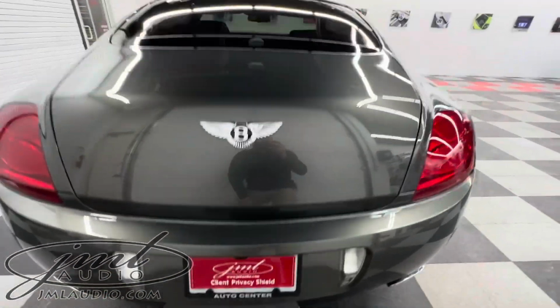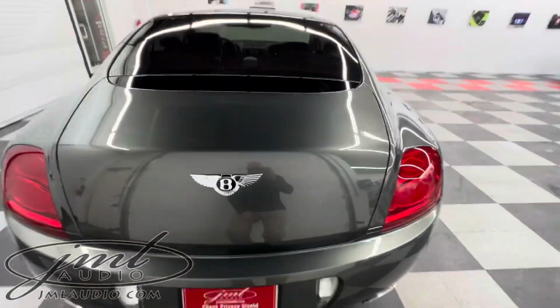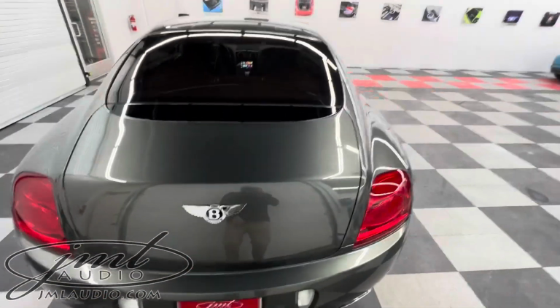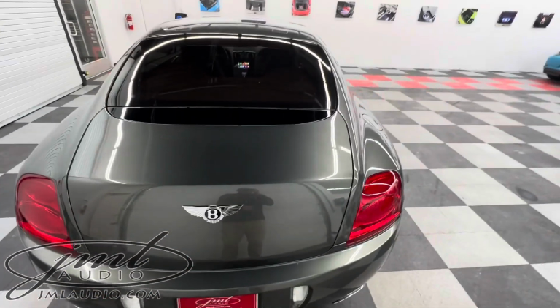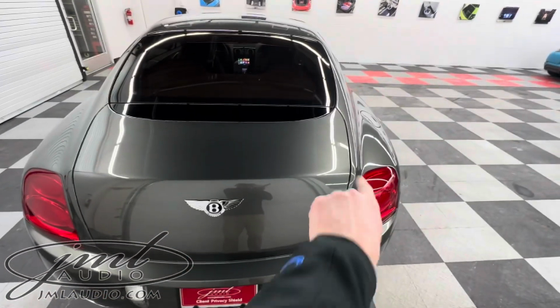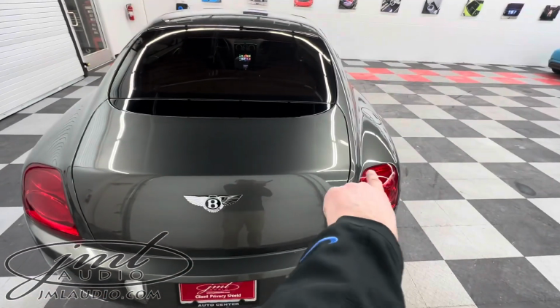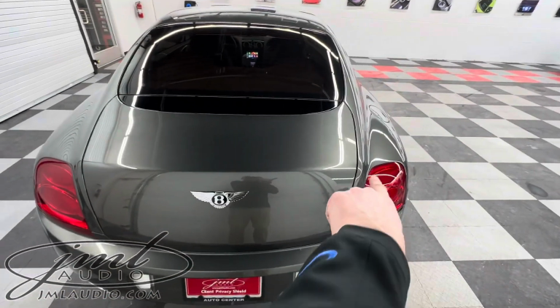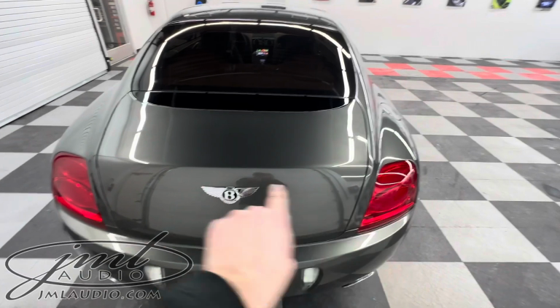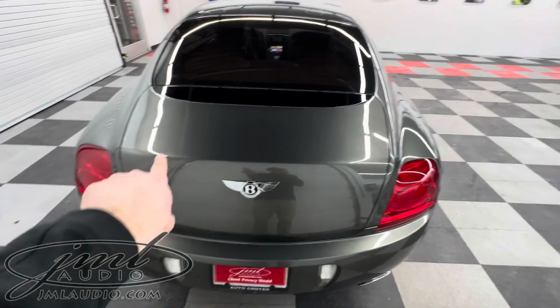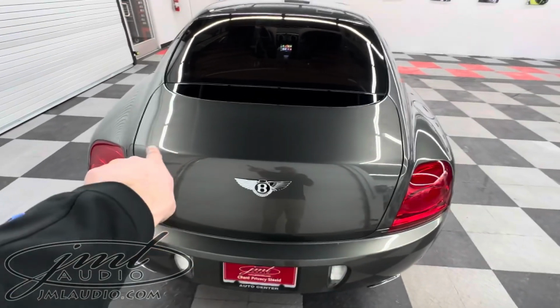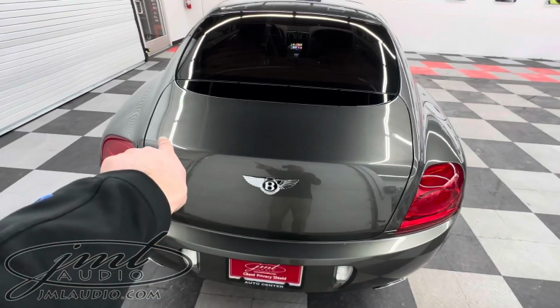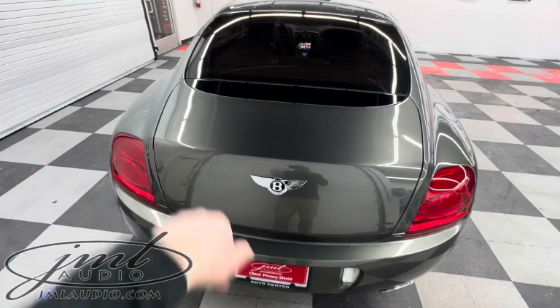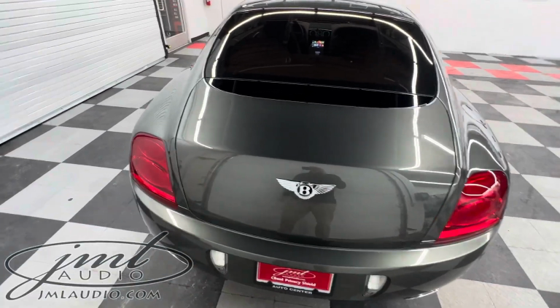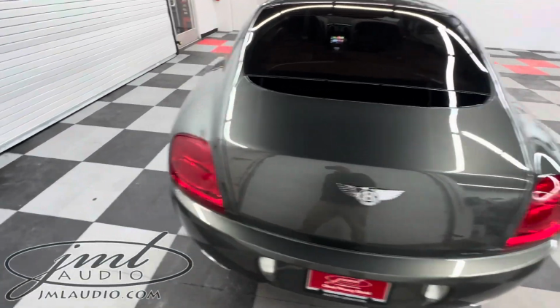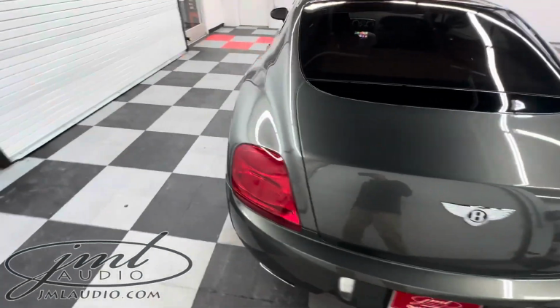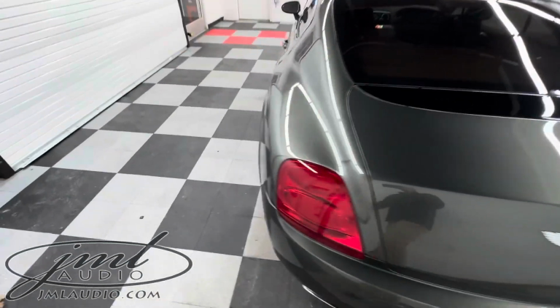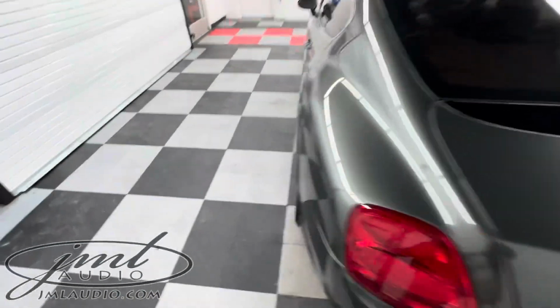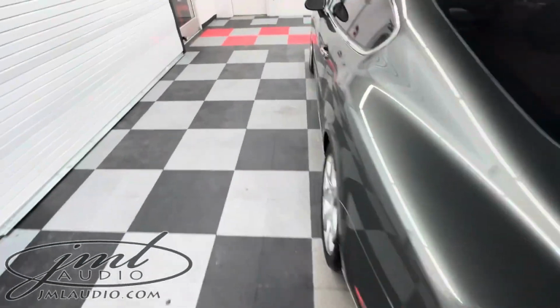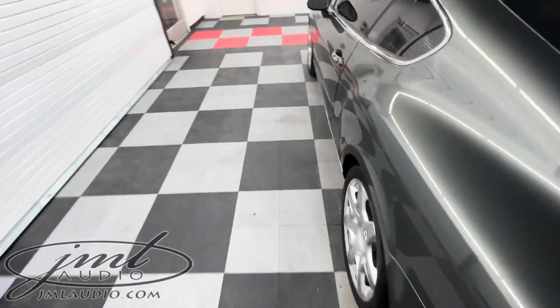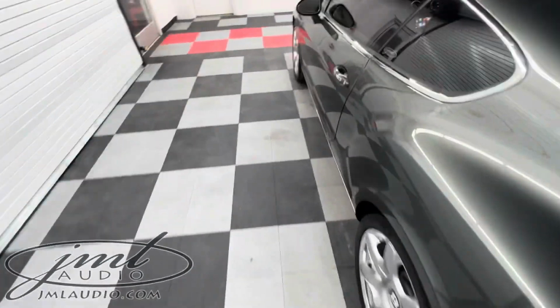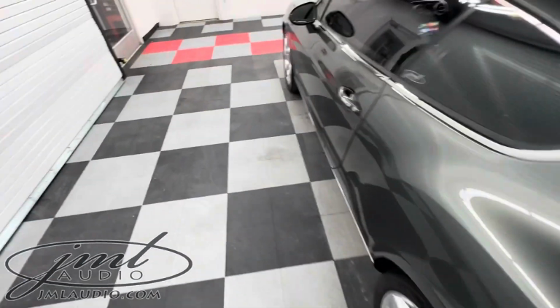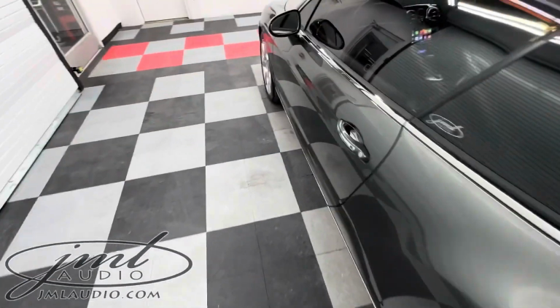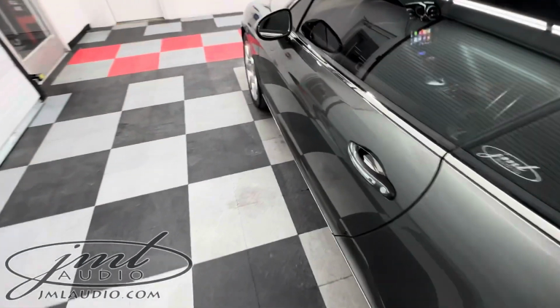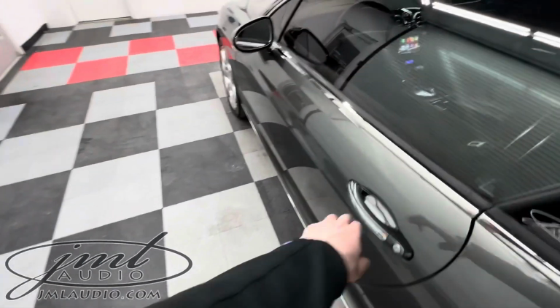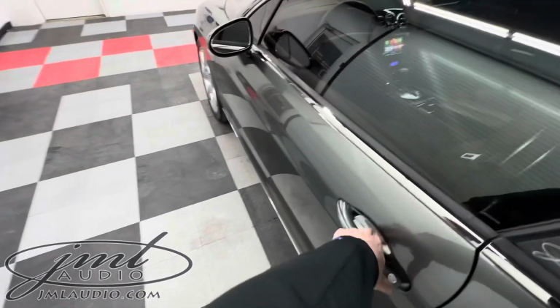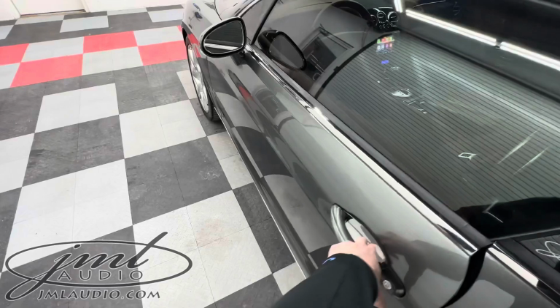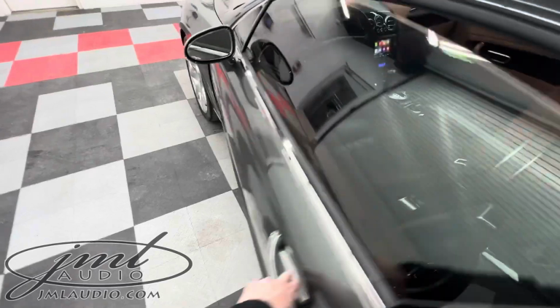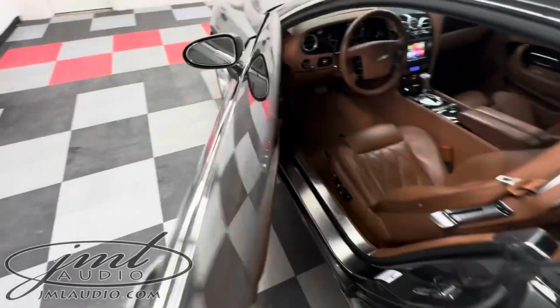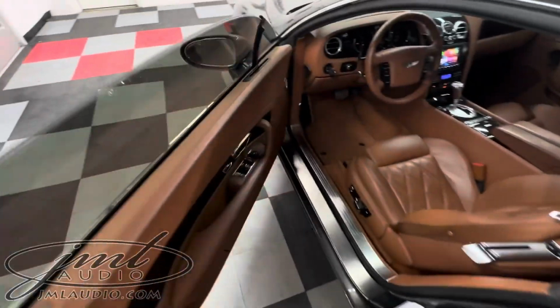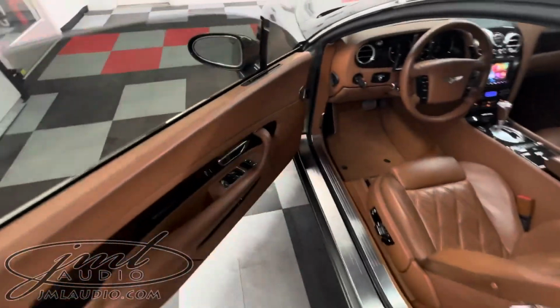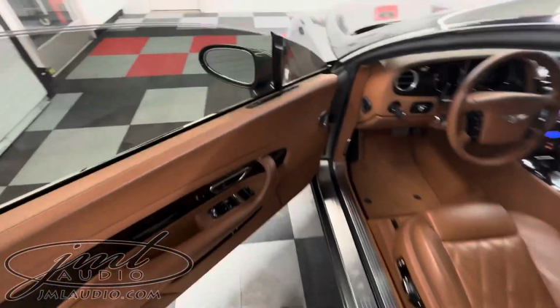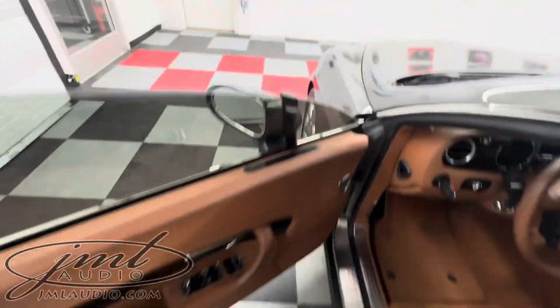There is a starter battery there as well as a secondary battery which is used for the vehicle. We added power tails to keep the car charged while not being driven.